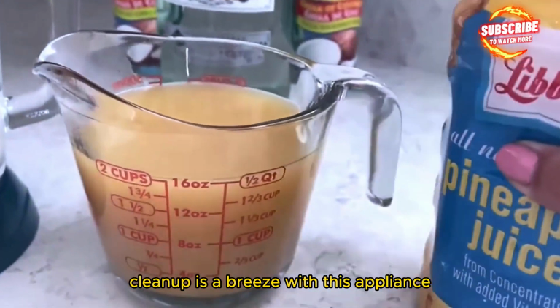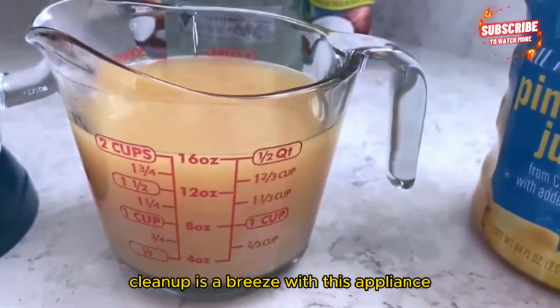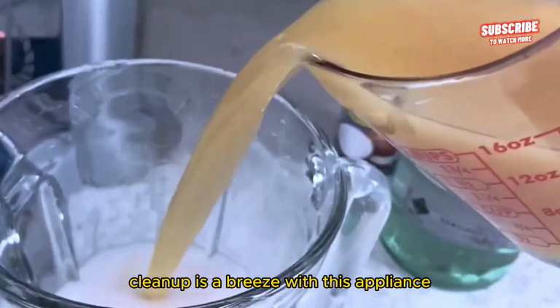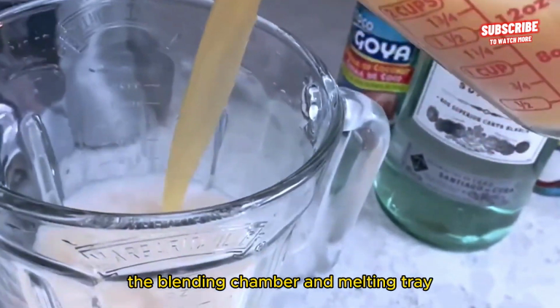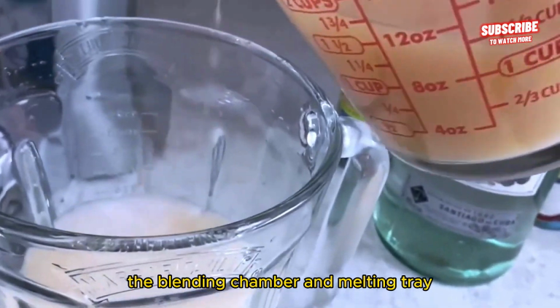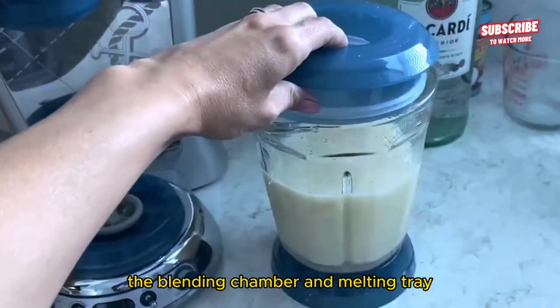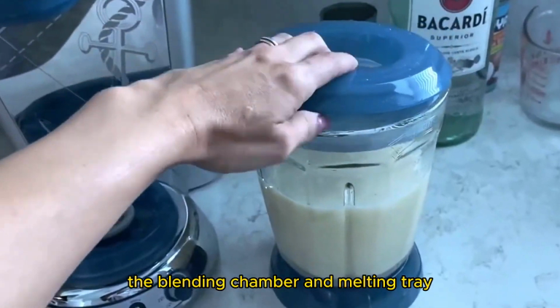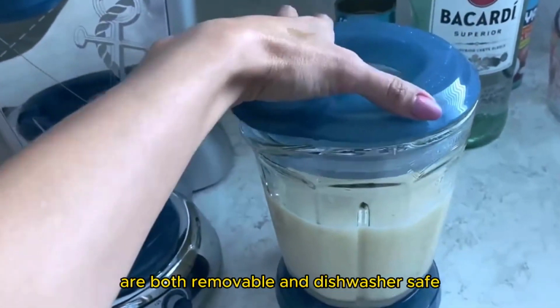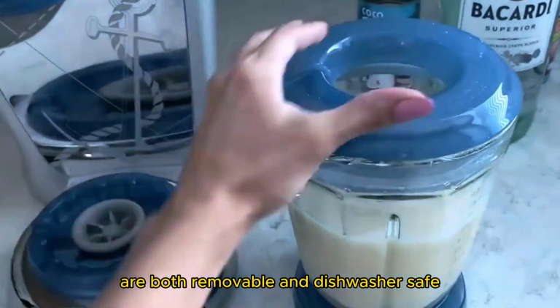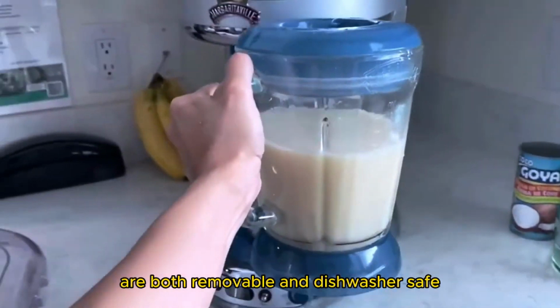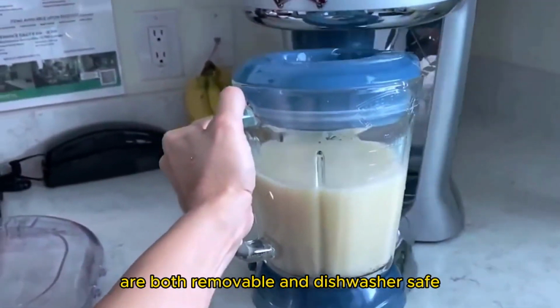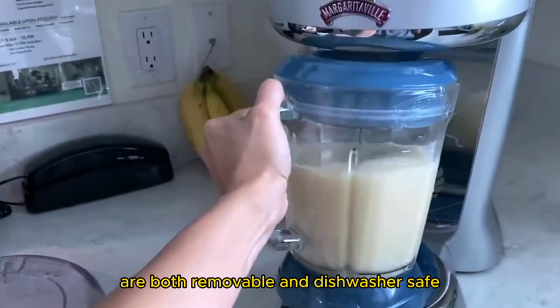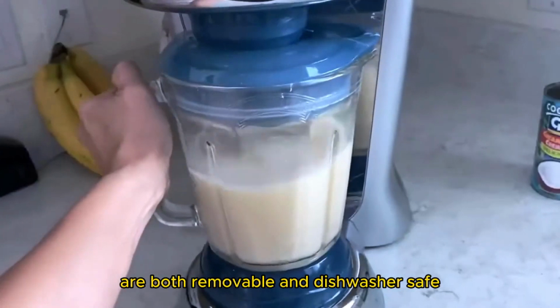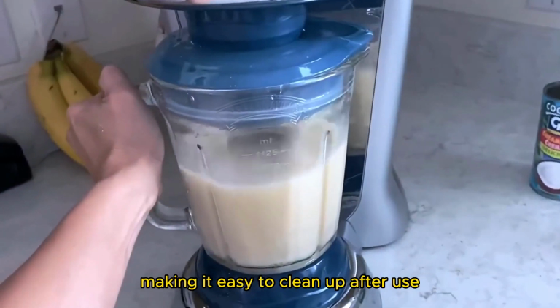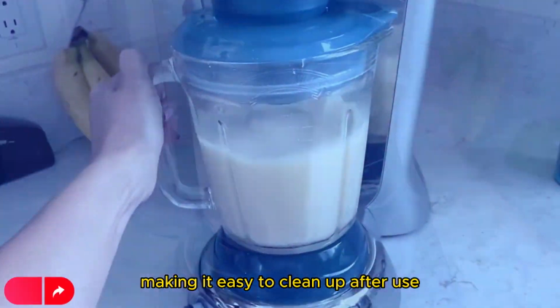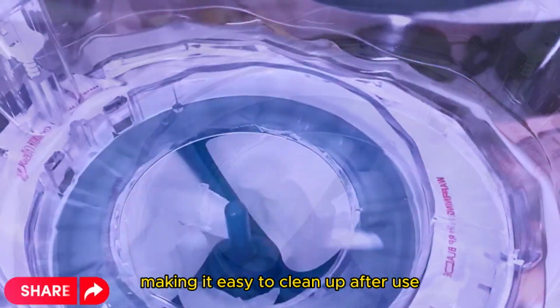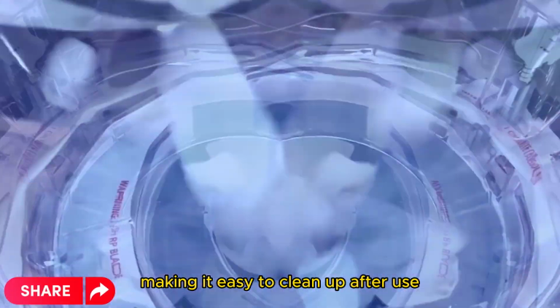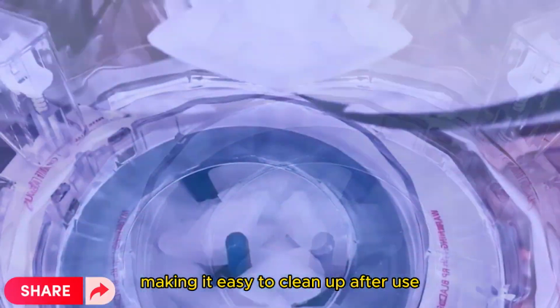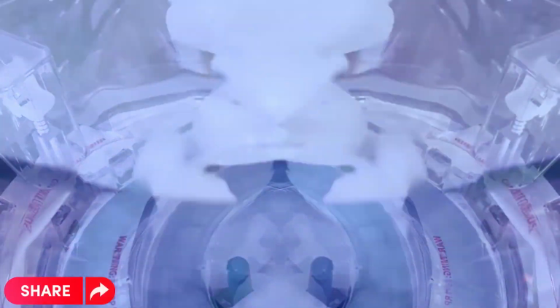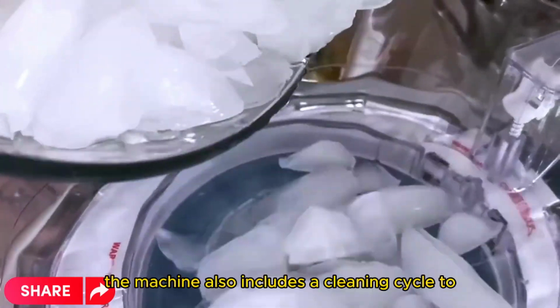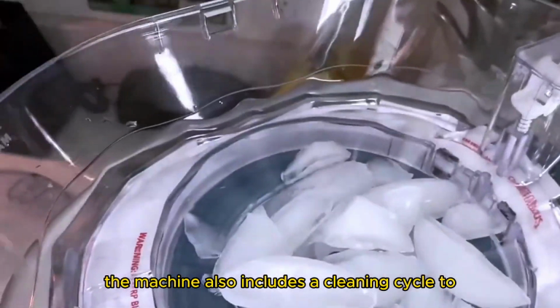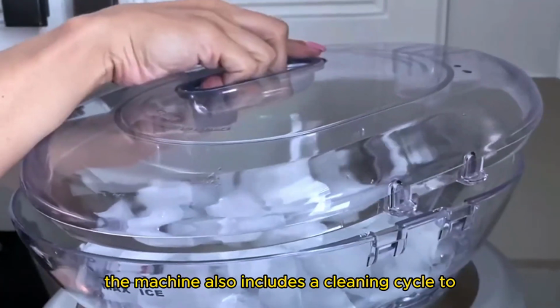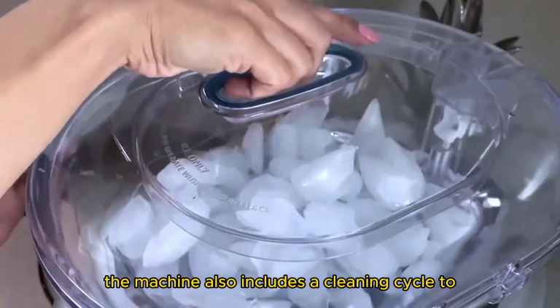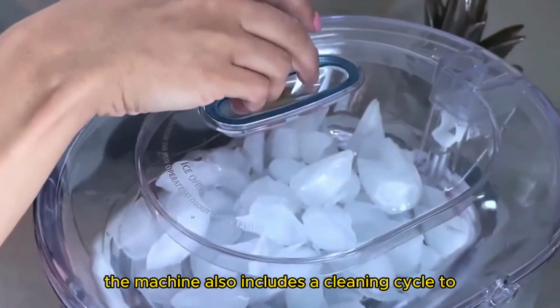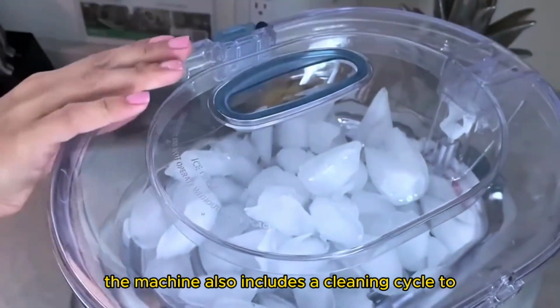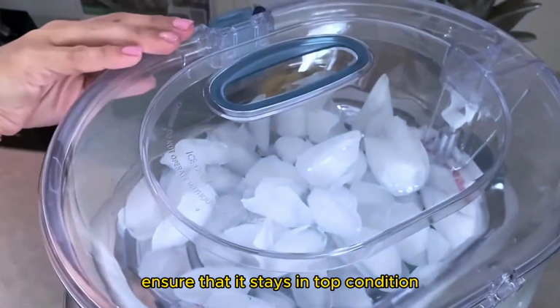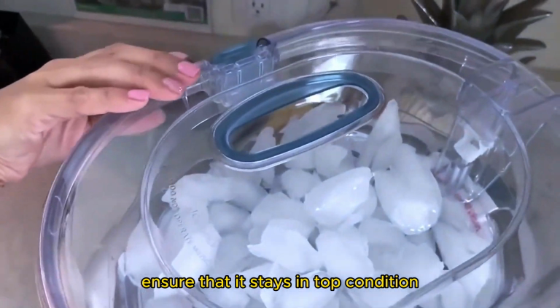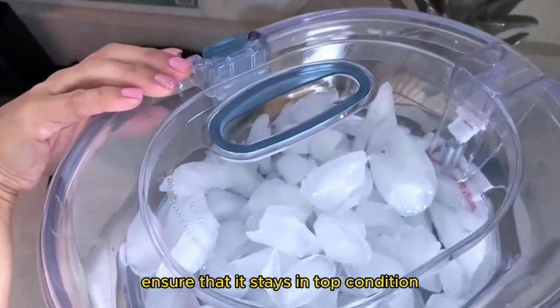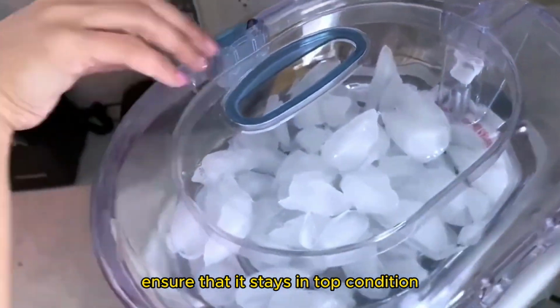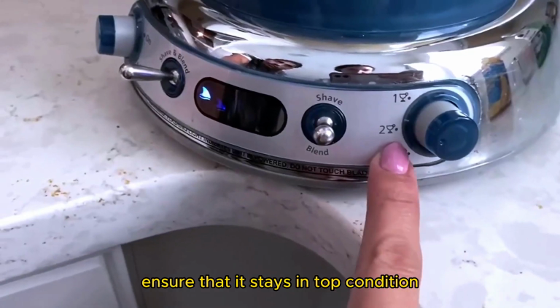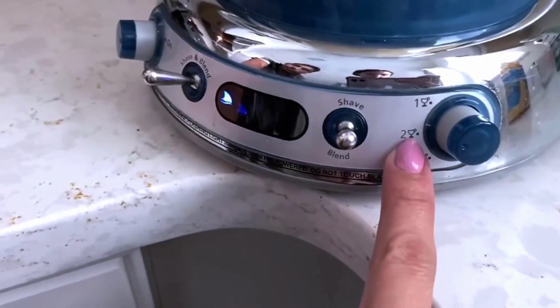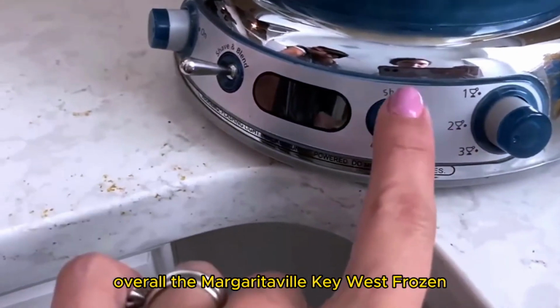Cleanup is a breeze with this appliance. The blending chamber and melting tray are both removable and dishwasher safe, making it easy to clean up after use. The machine also includes a cleaning cycle to ensure that it stays in top condition.